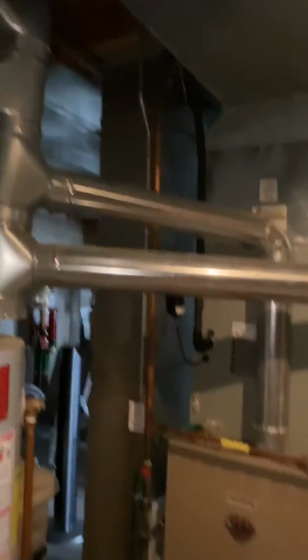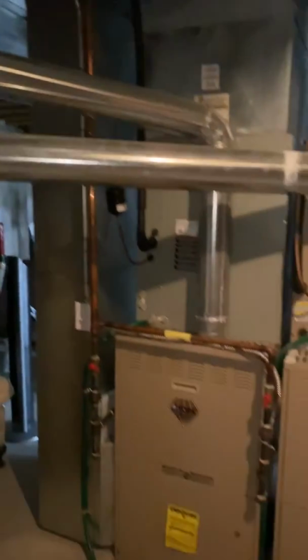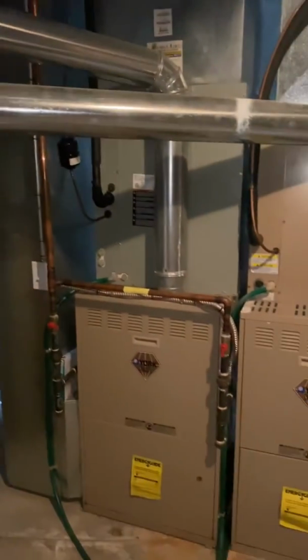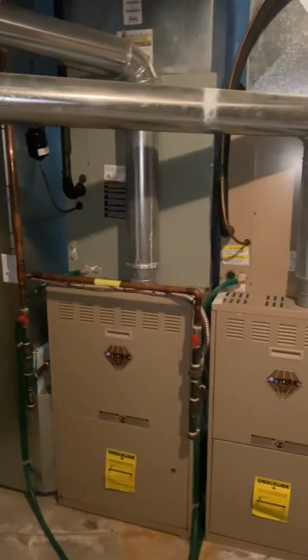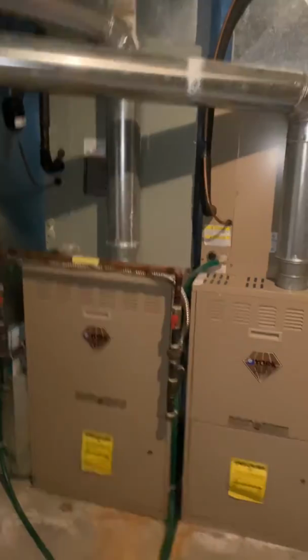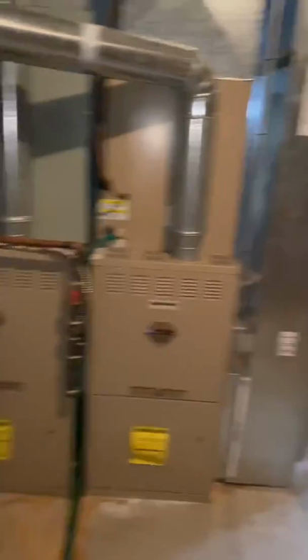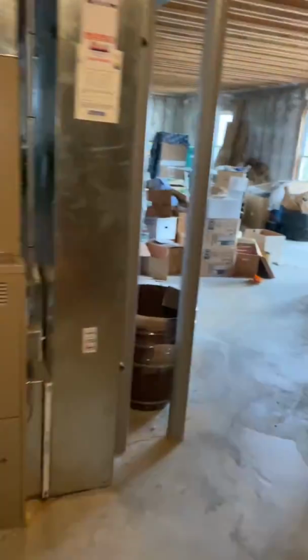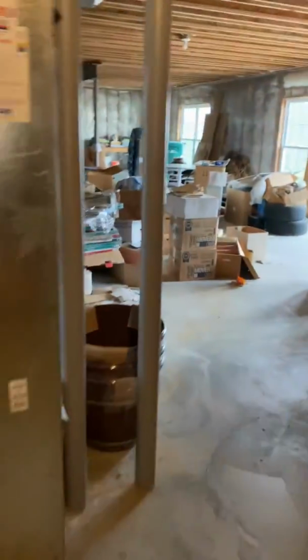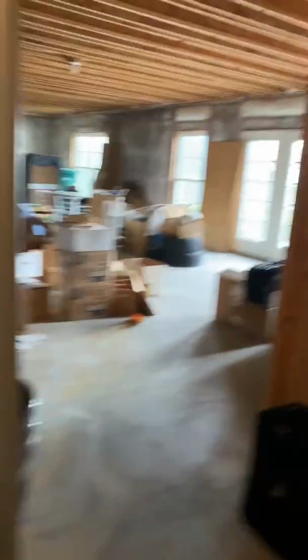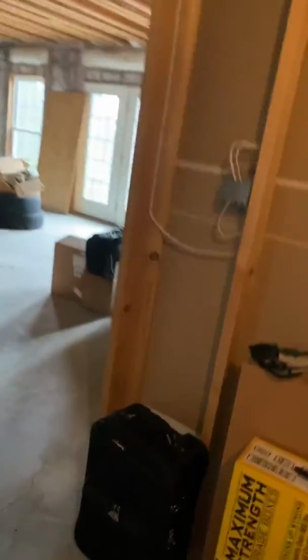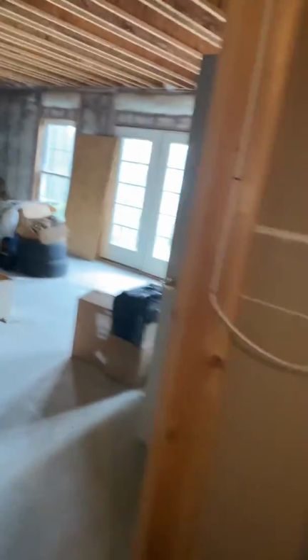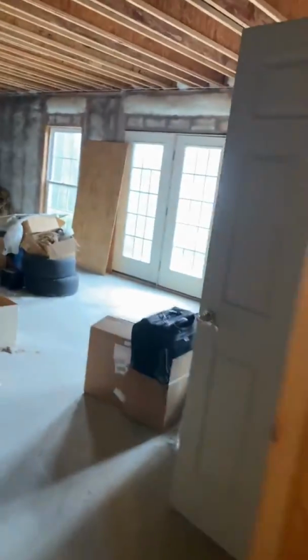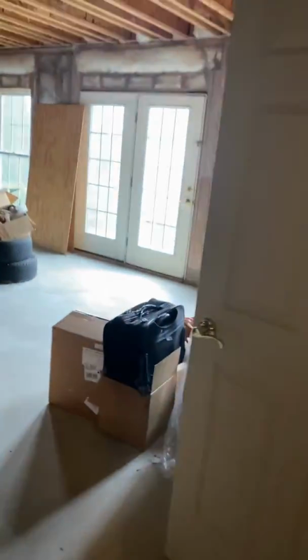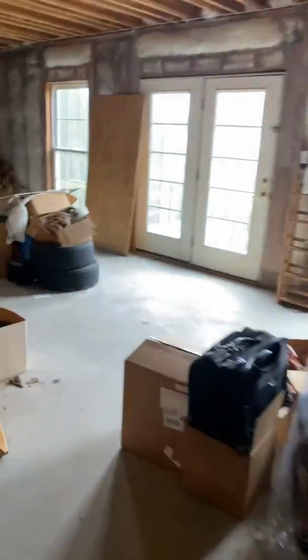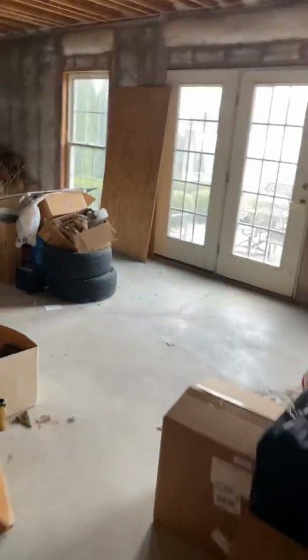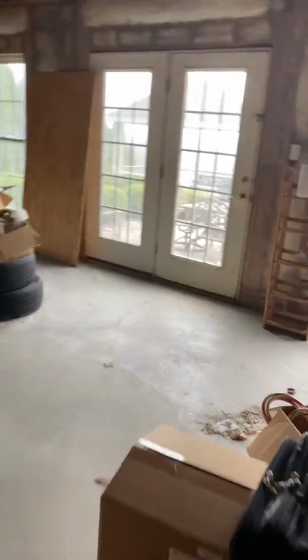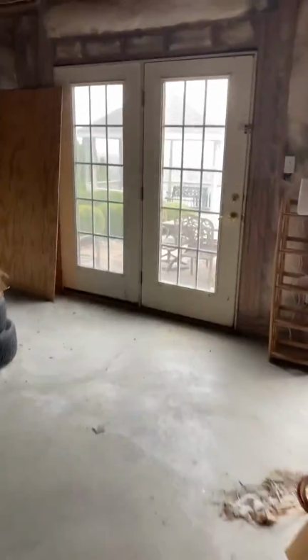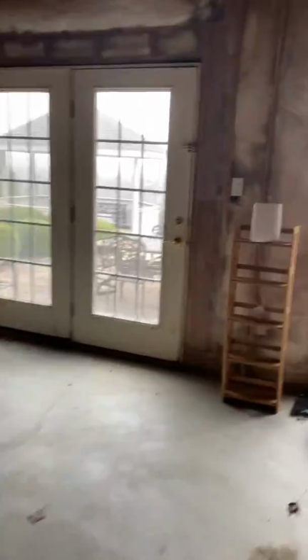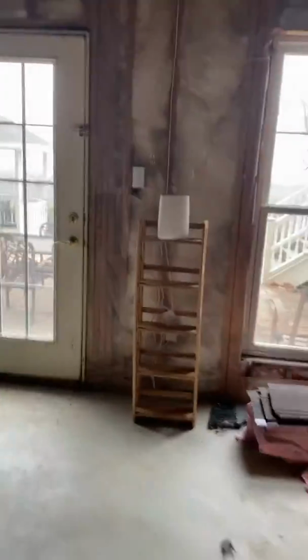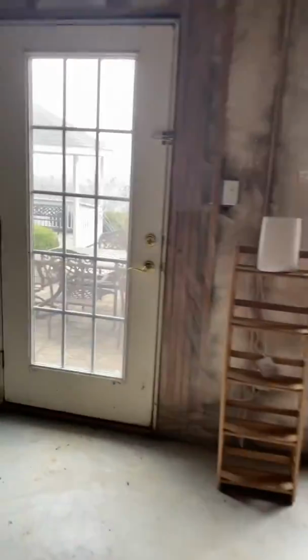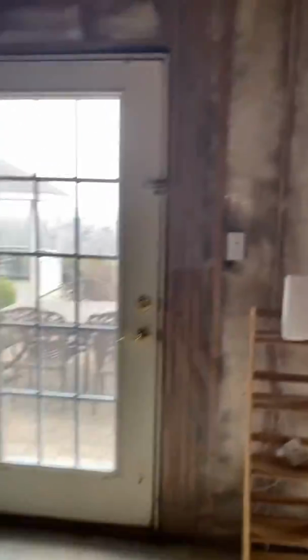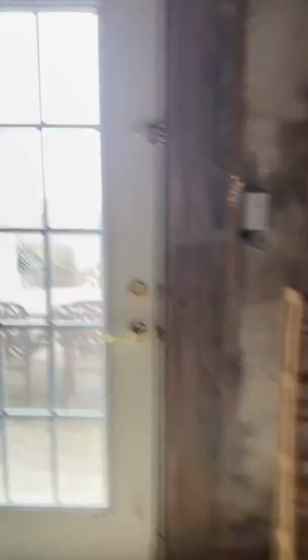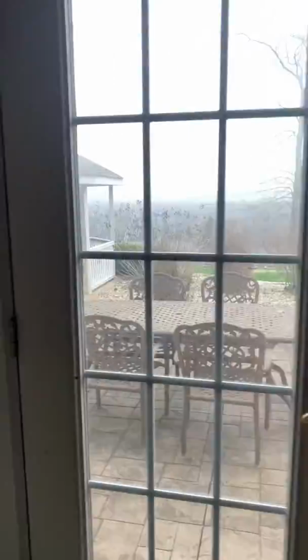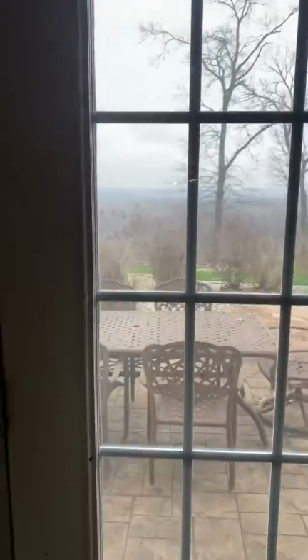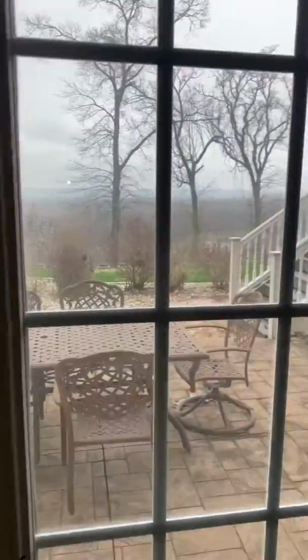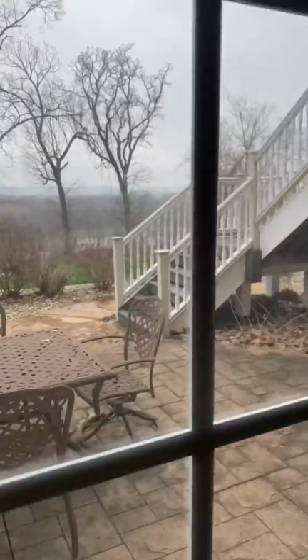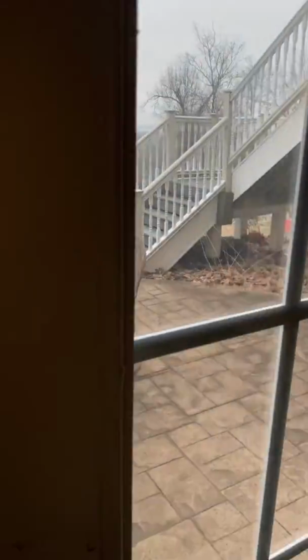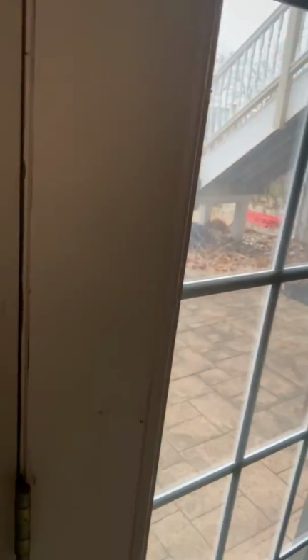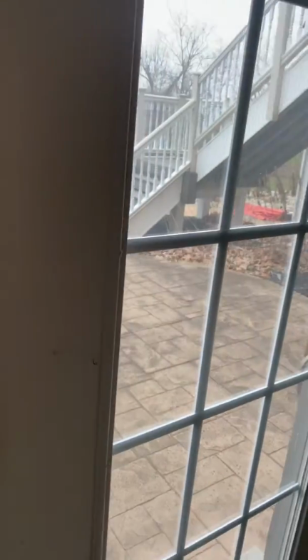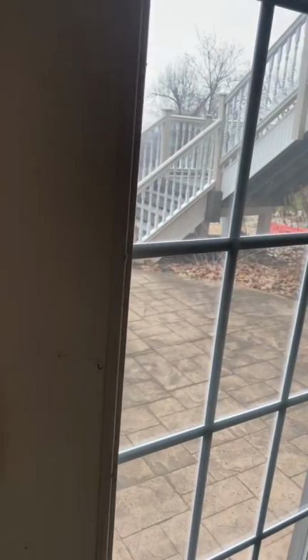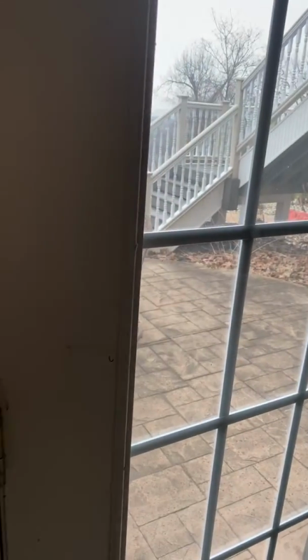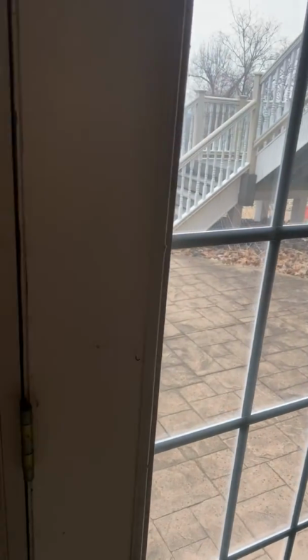That's everything down here. As far as access, we can either come down through the stairs or there is a walkout basement — we should be able to come to the back of the house to get all the equipment in and out. I'm not going to touch the air conditioner; that was just replaced about five years ago.